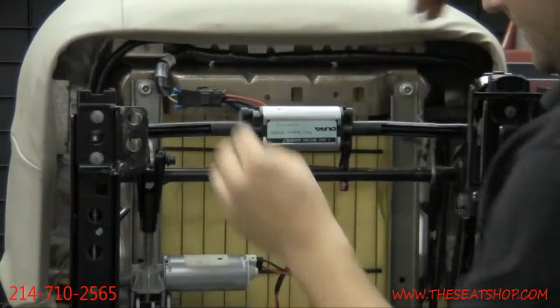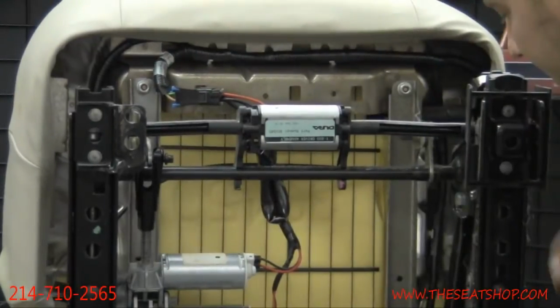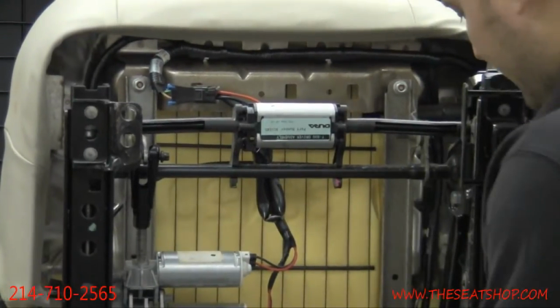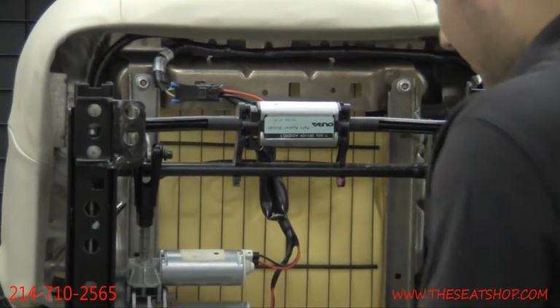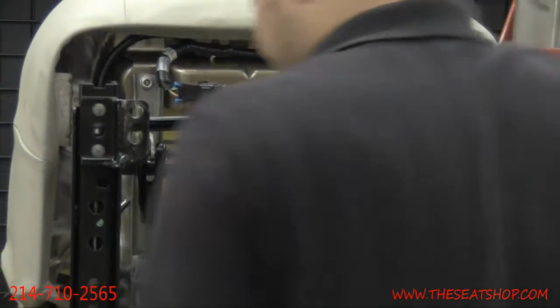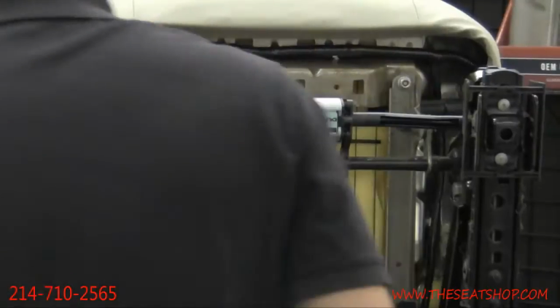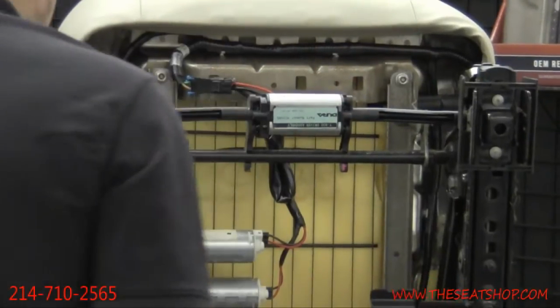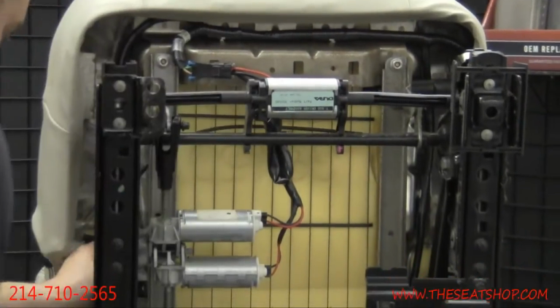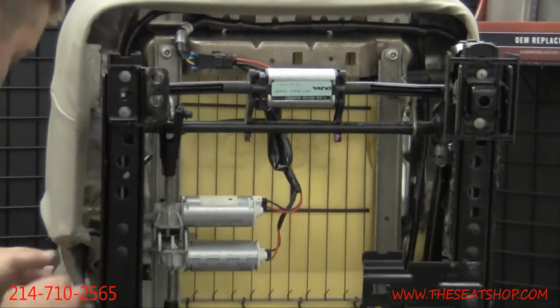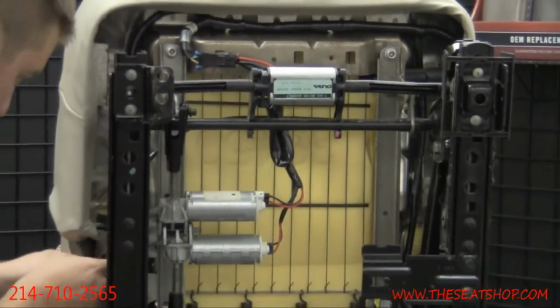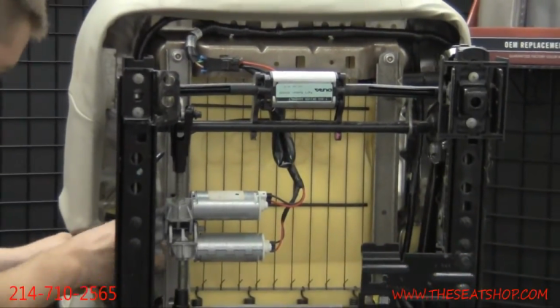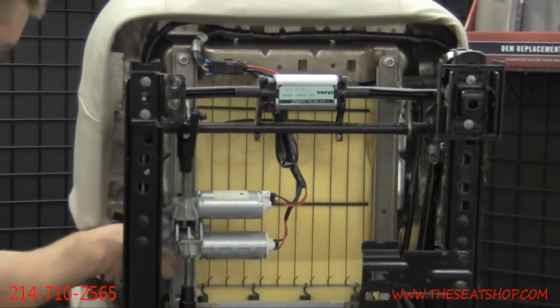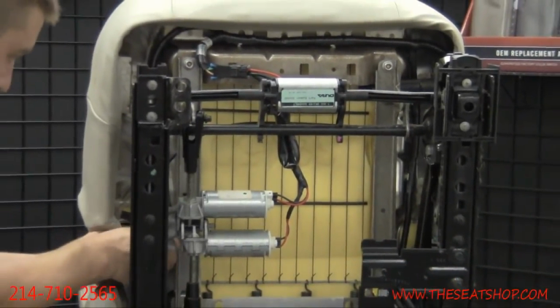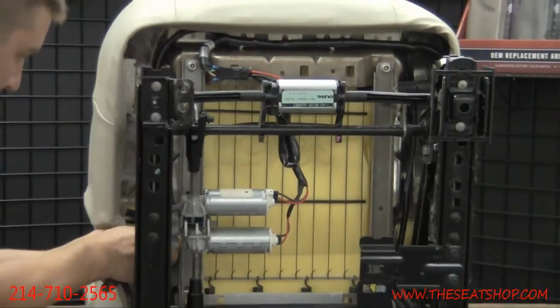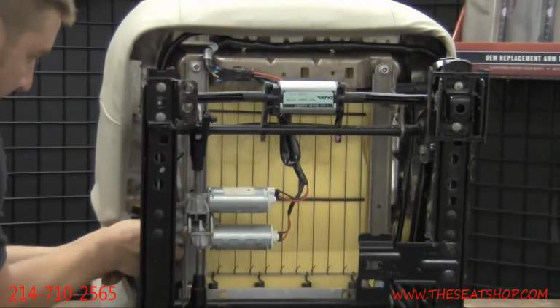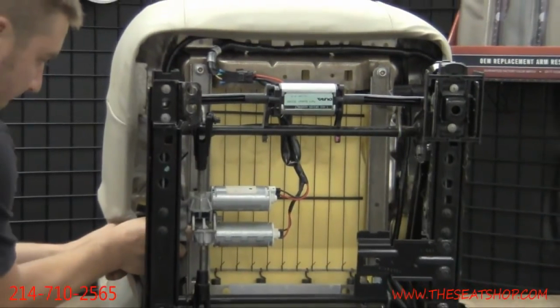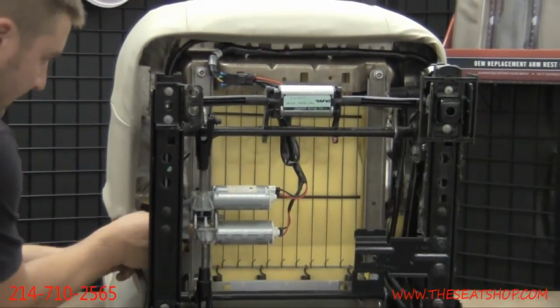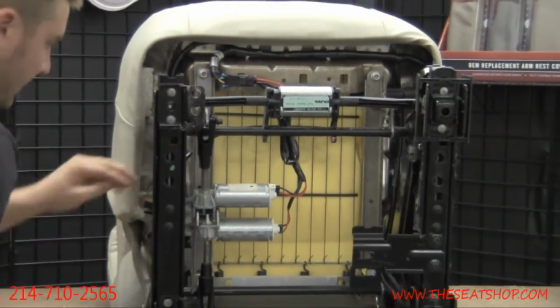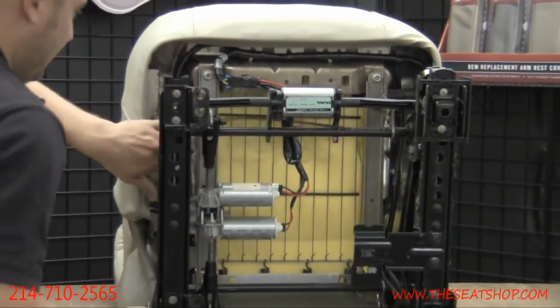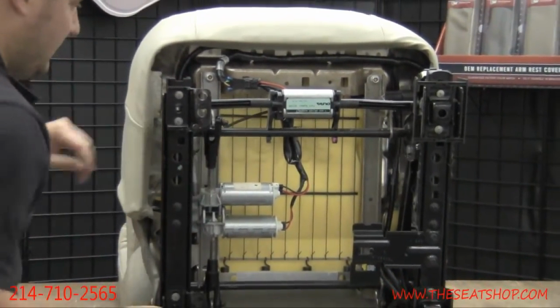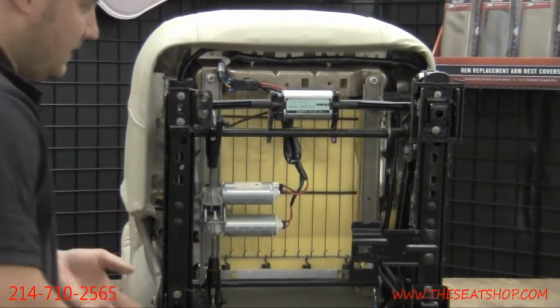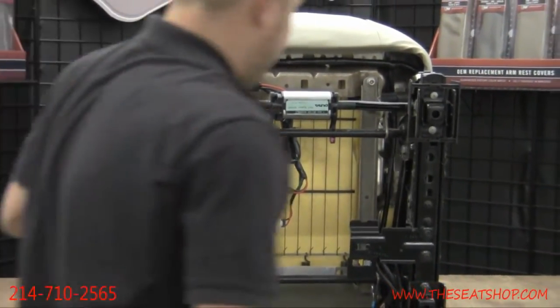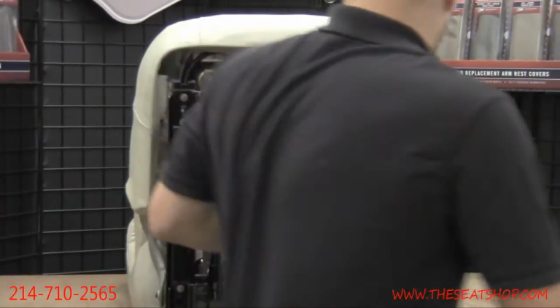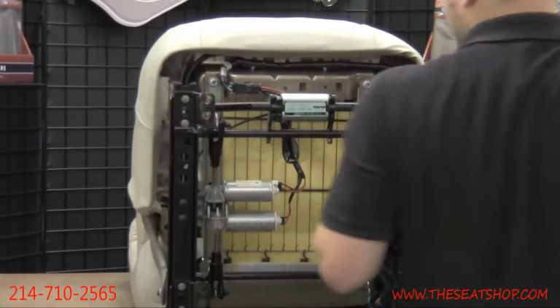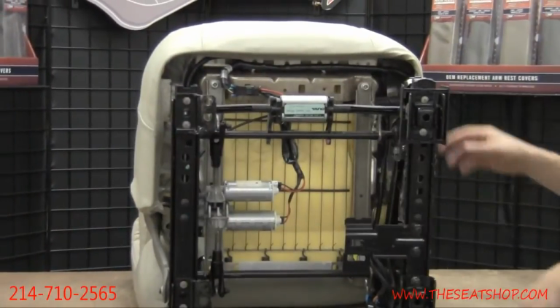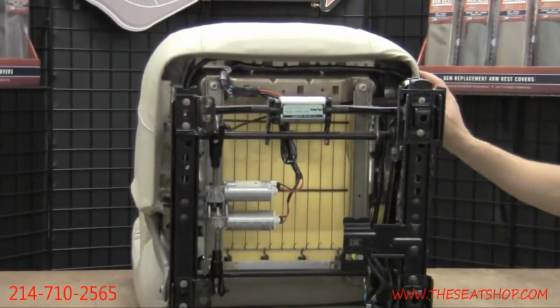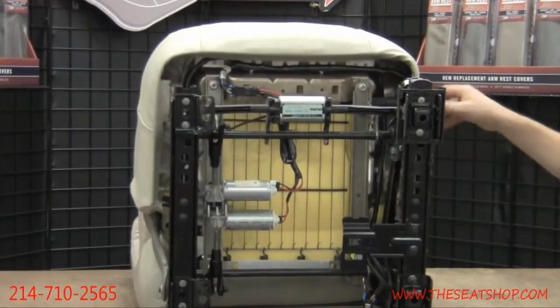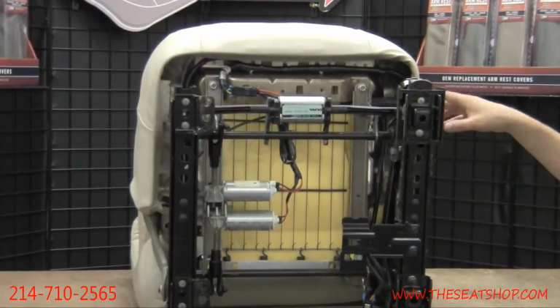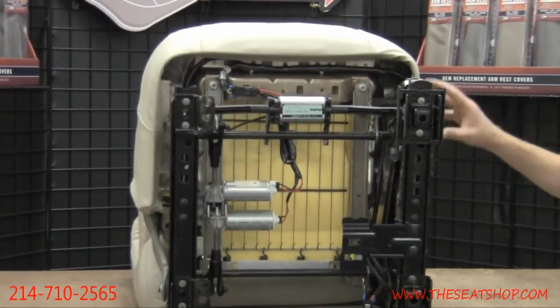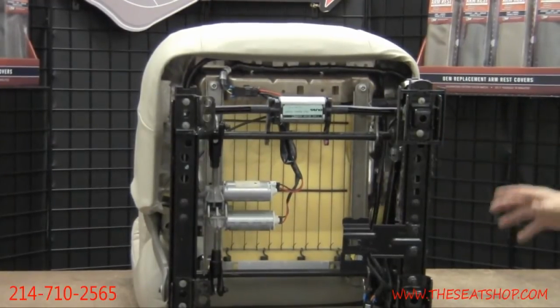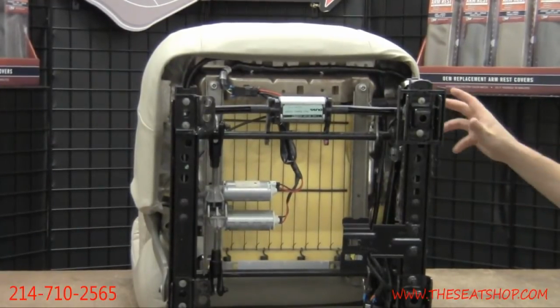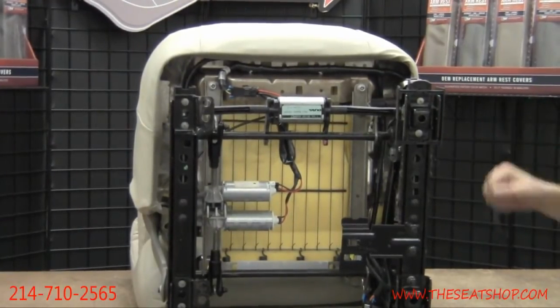Go ahead and reconnect all your electrical connections that you took off before. Now it's time to make that cut for the side electrical panel.